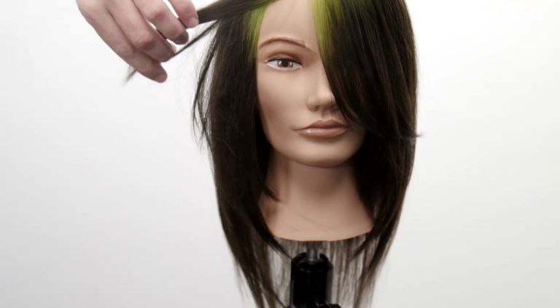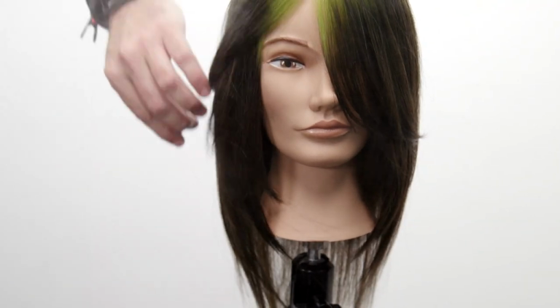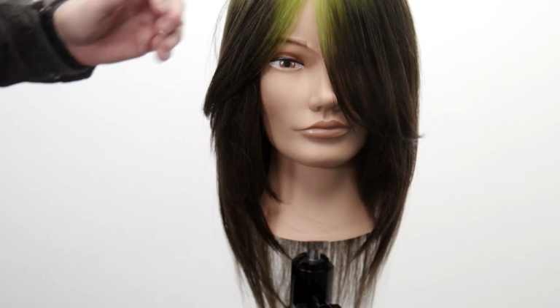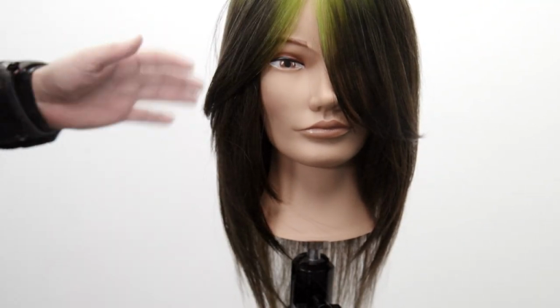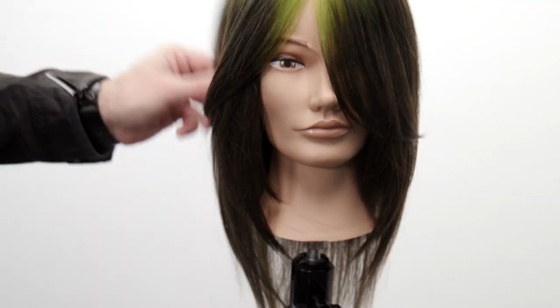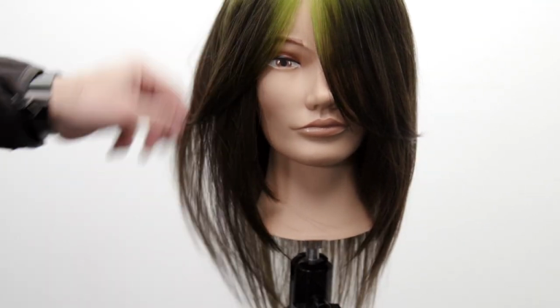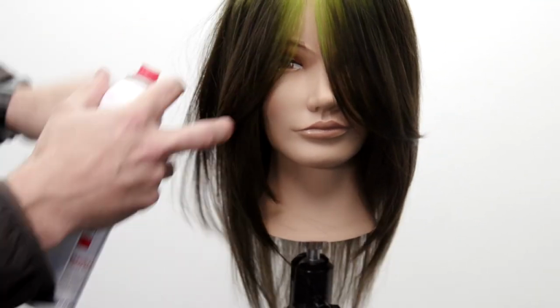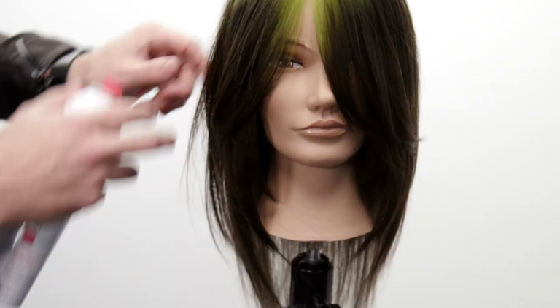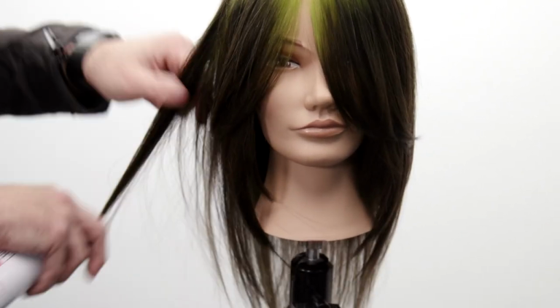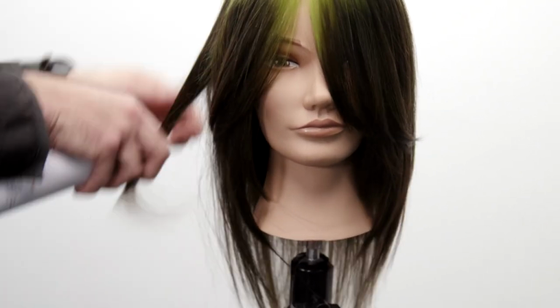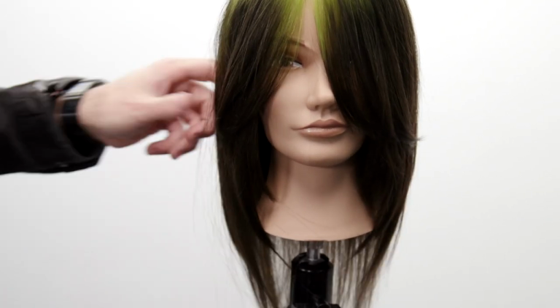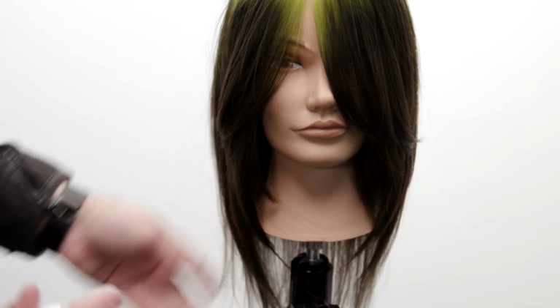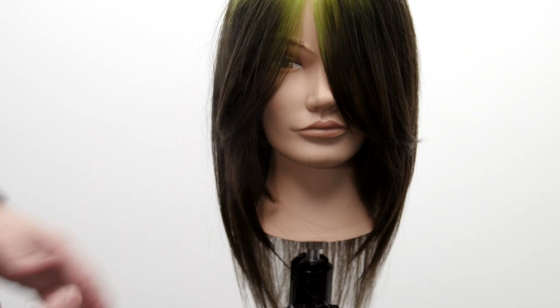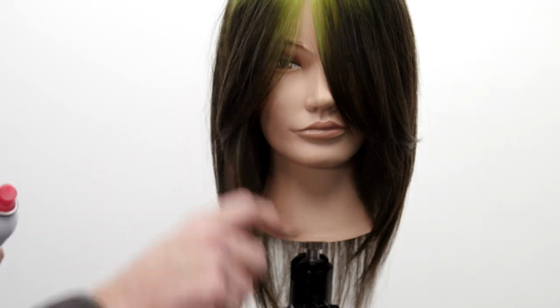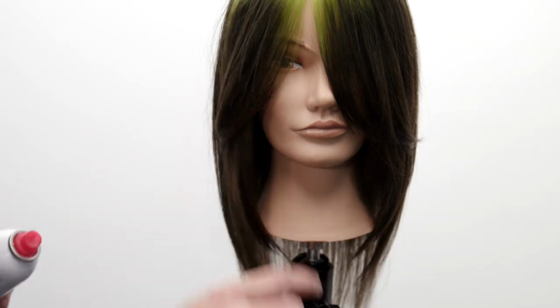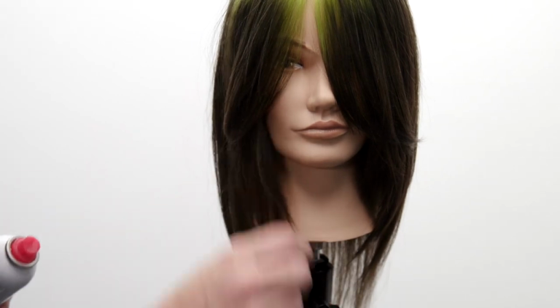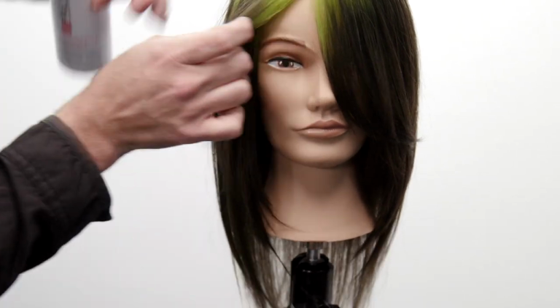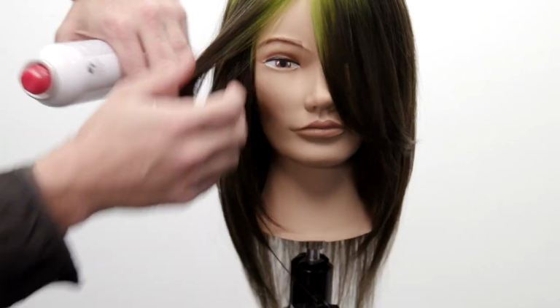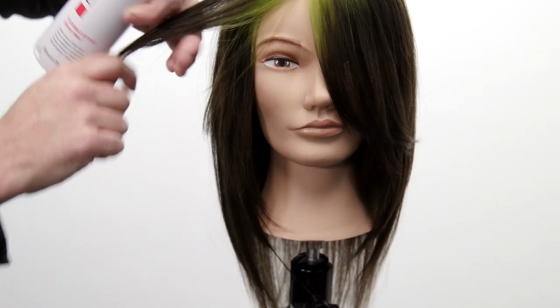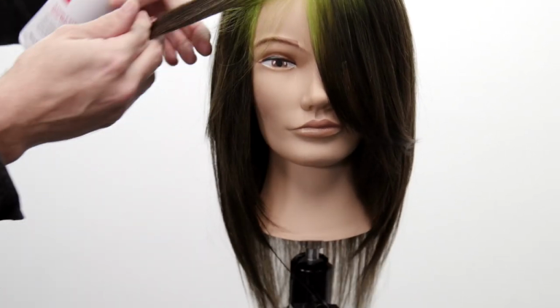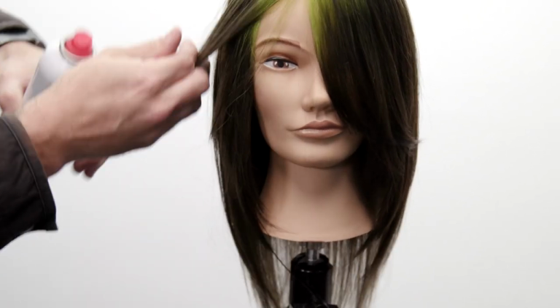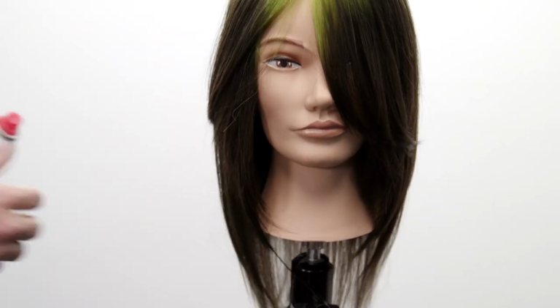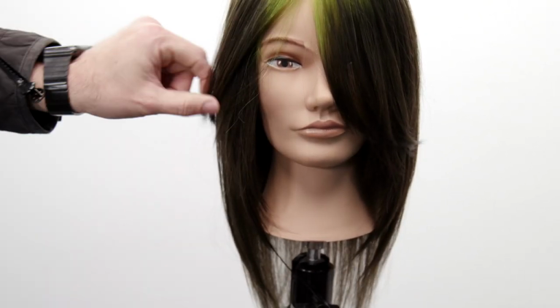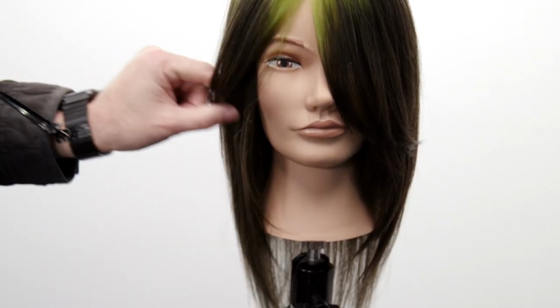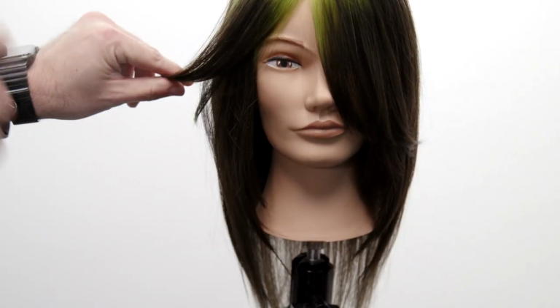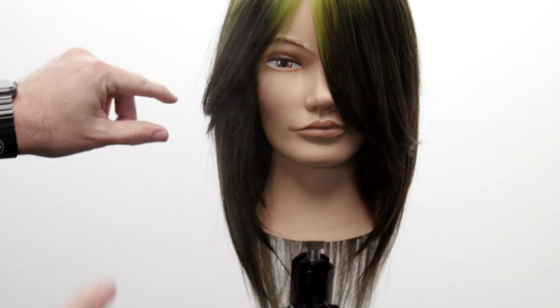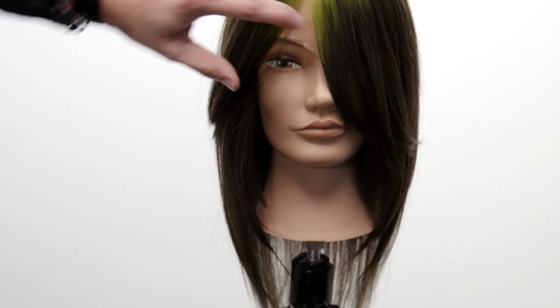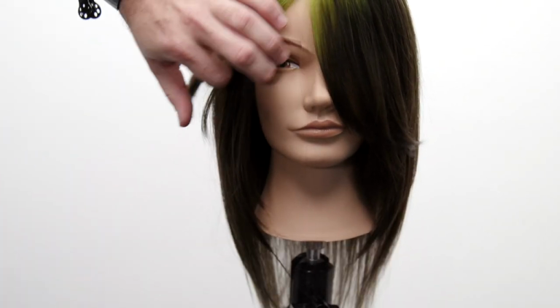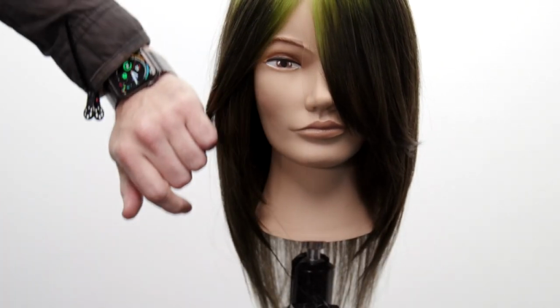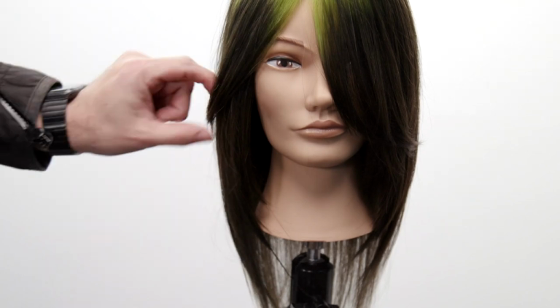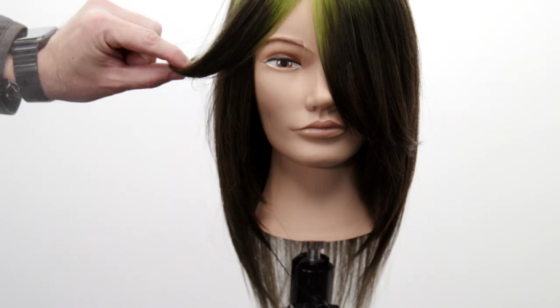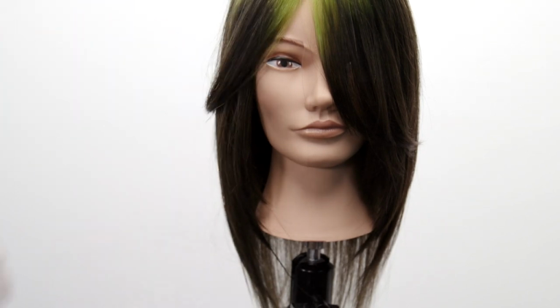Now I'm gonna walk you through how I did the hair color. Basically, what I want you to do is grab your favorite black ash hair color and your favorite neon green. Let's get started.